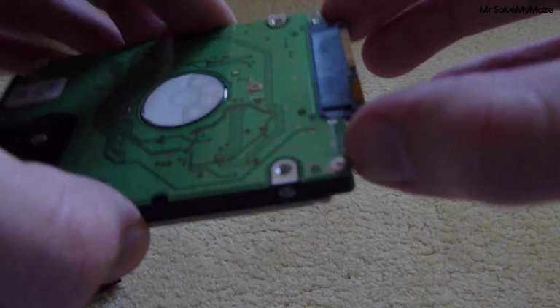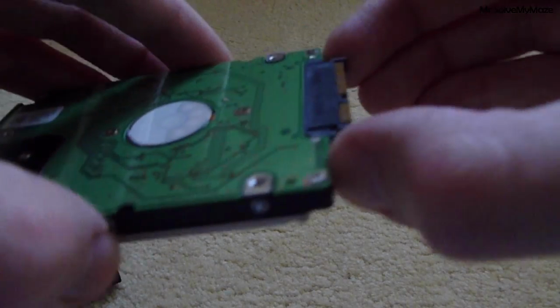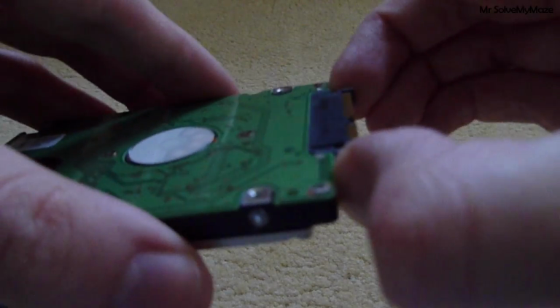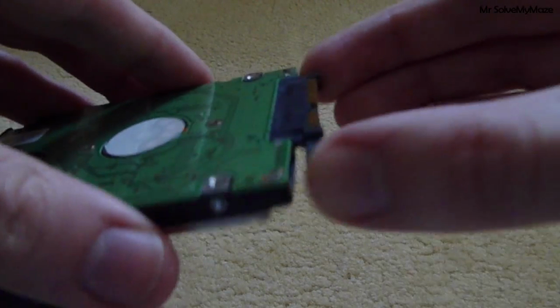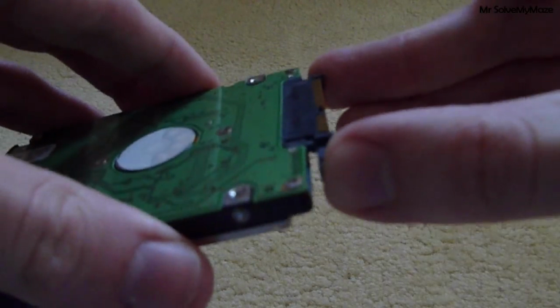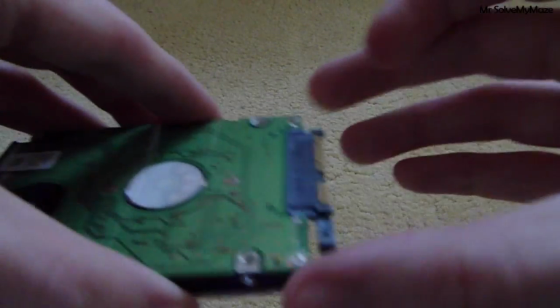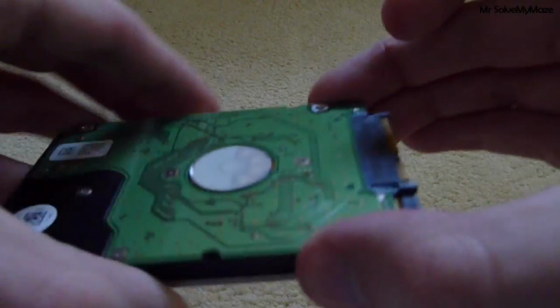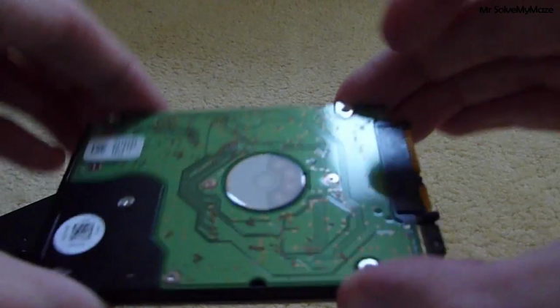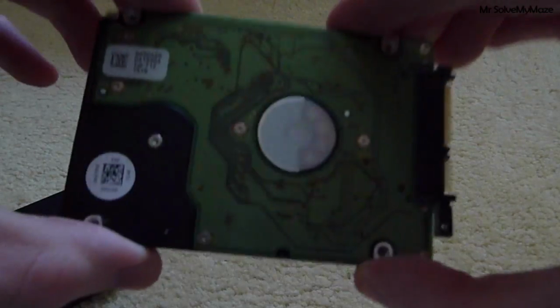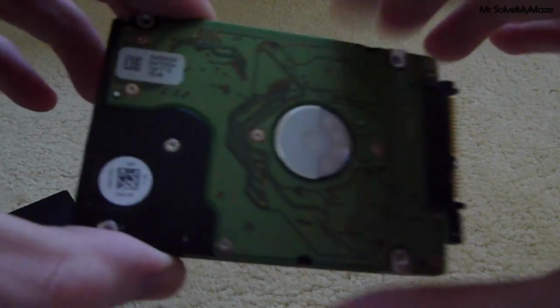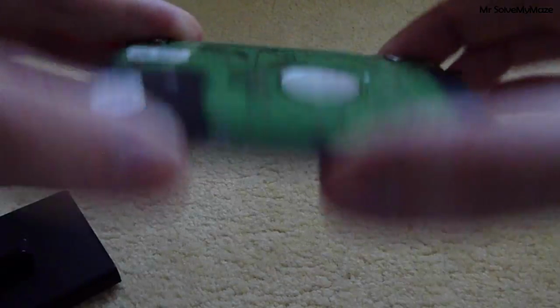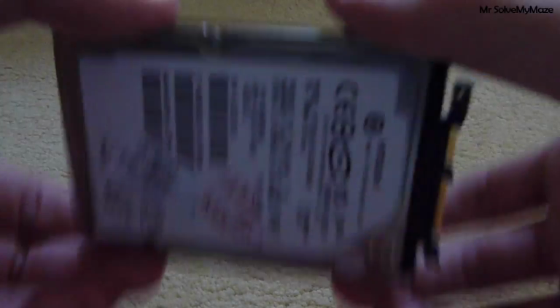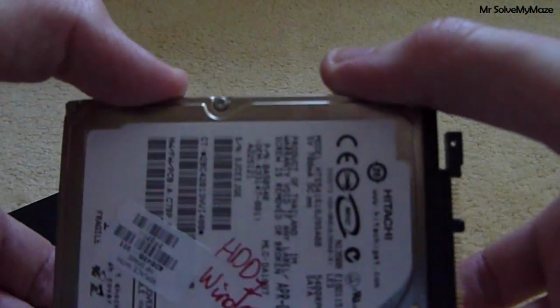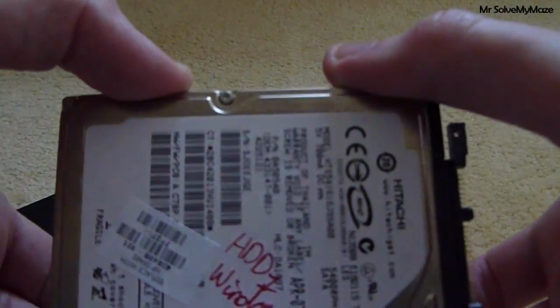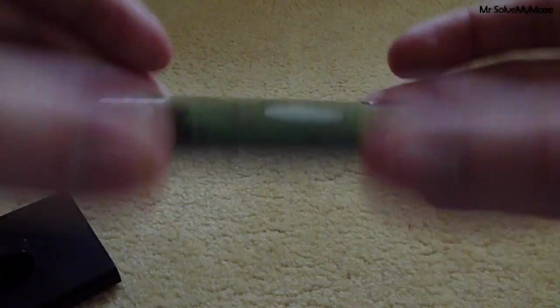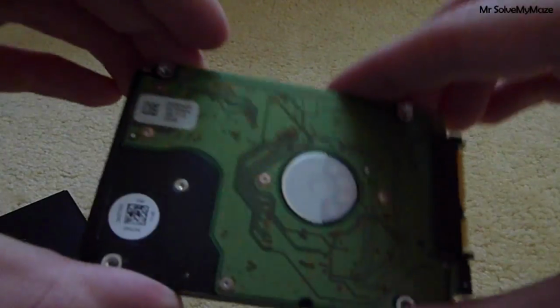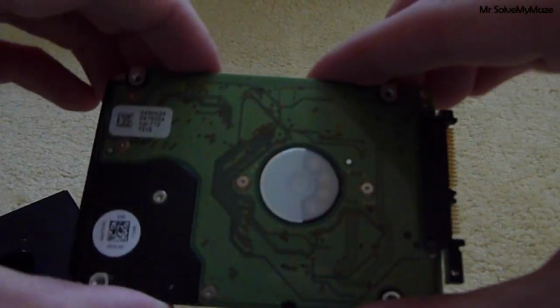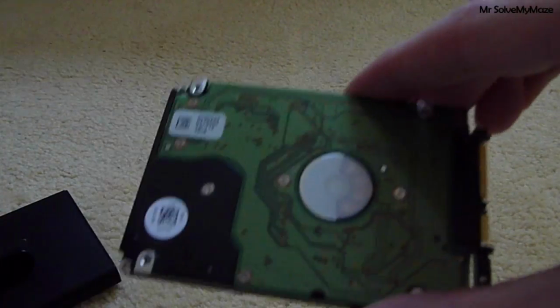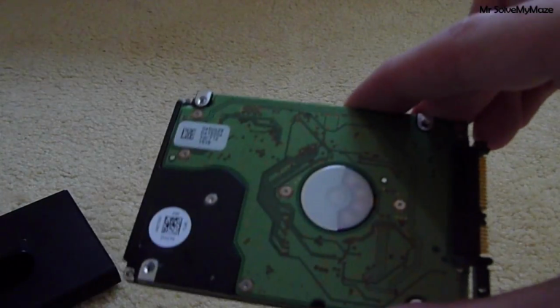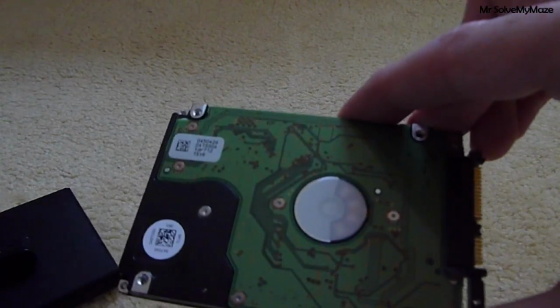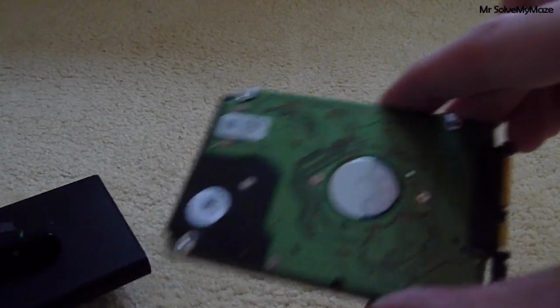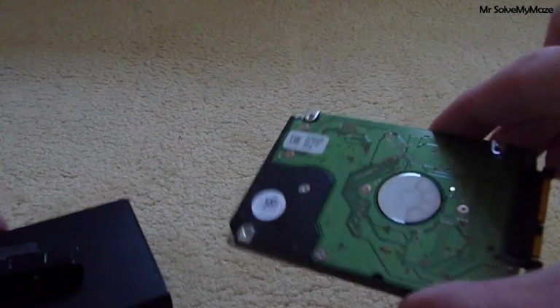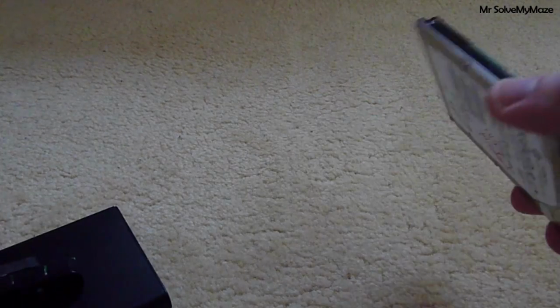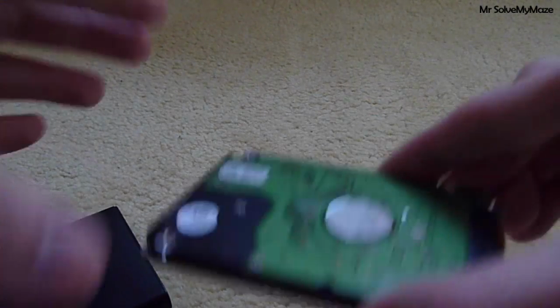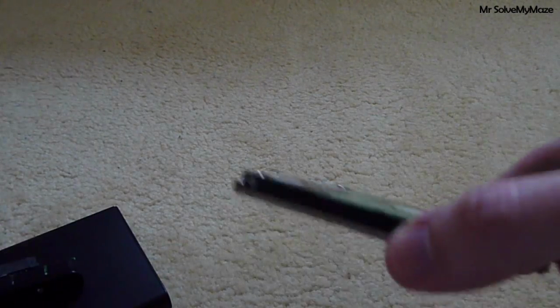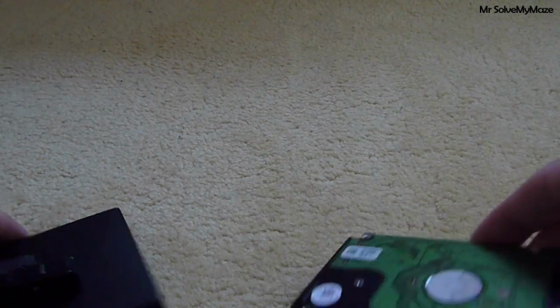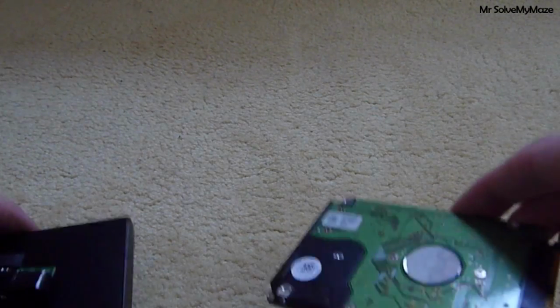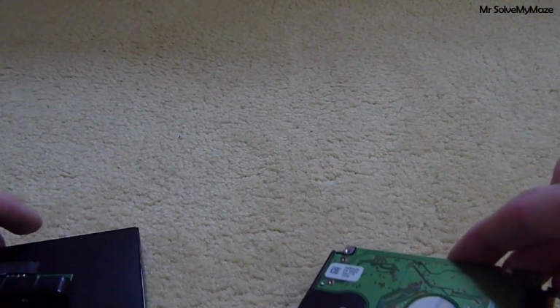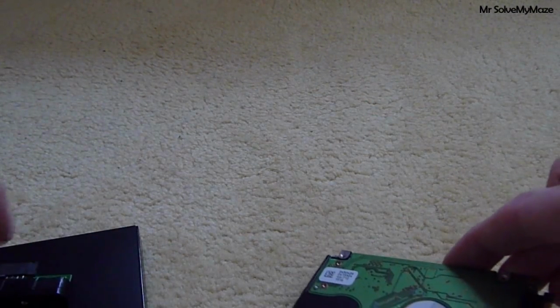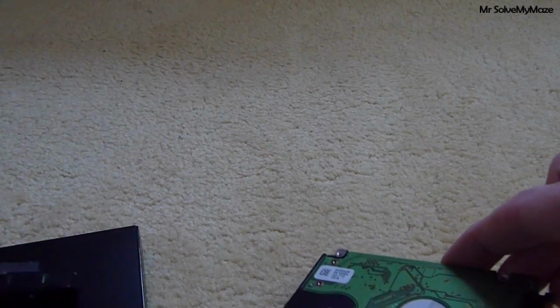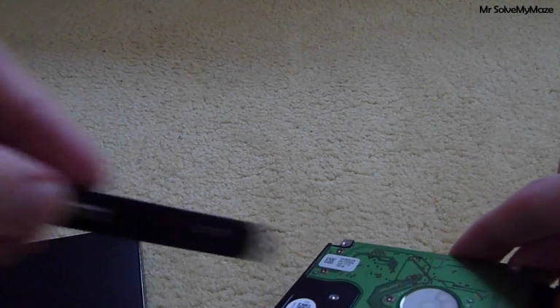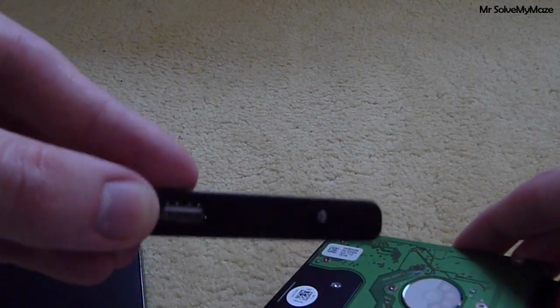It may also be that you are getting rid of your old laptop but you still want to use the old hard drive as a portable one for backing up data. Again, you can do this — it's a simple setup, it's a plug, it's a USB port.